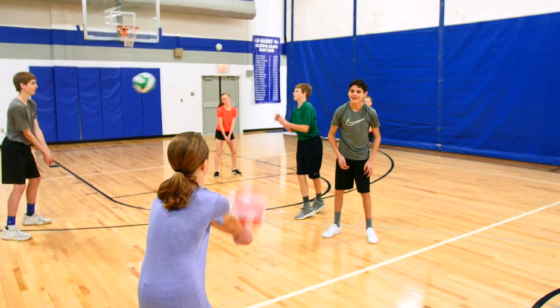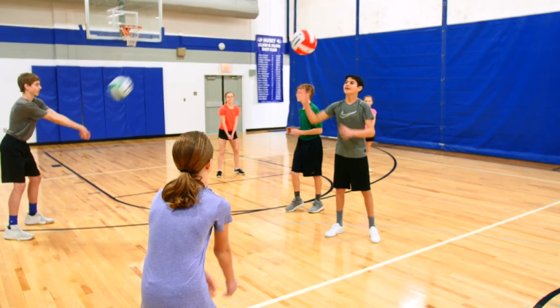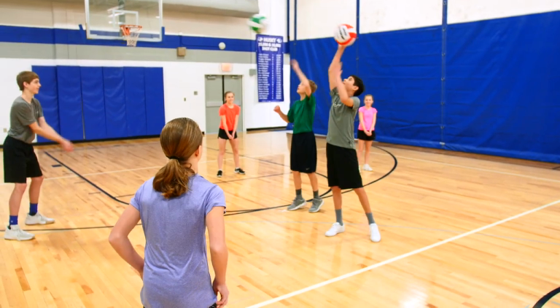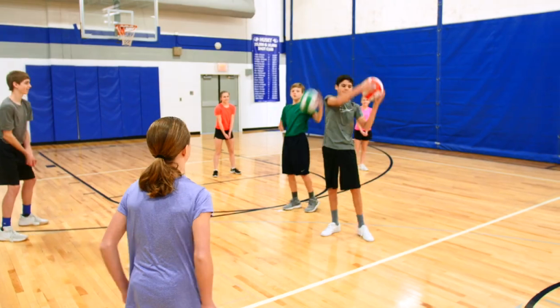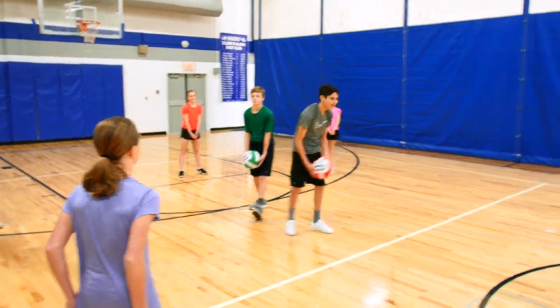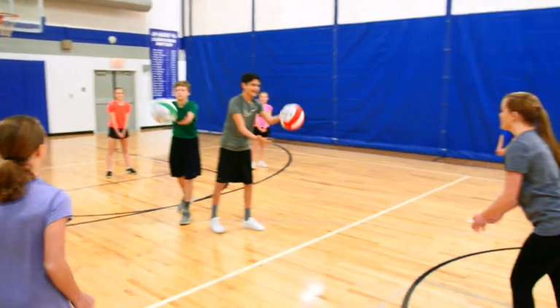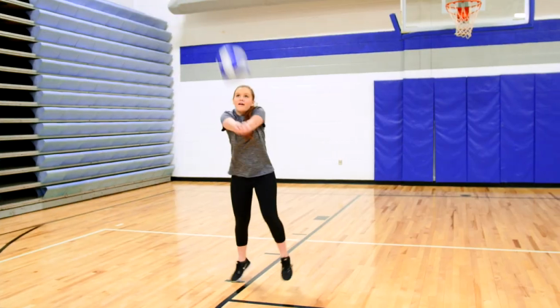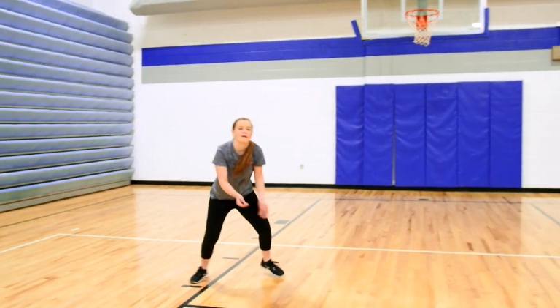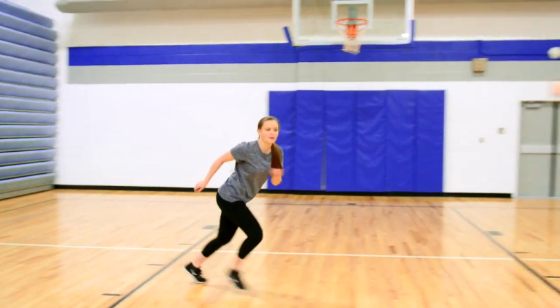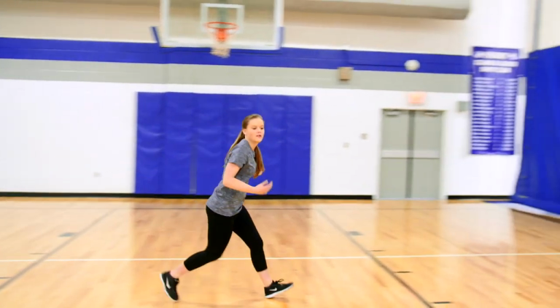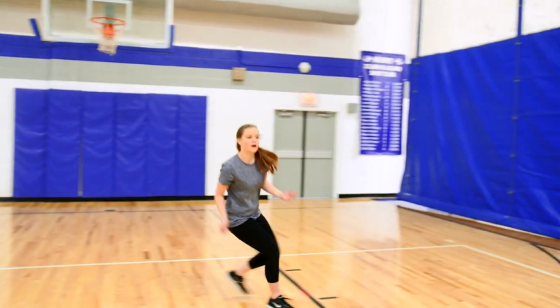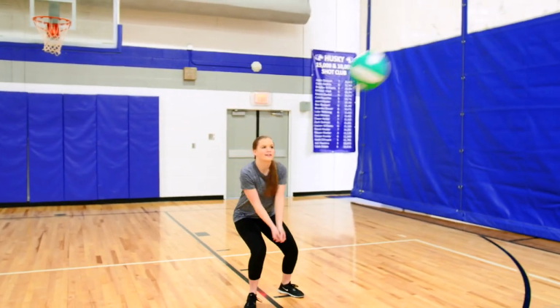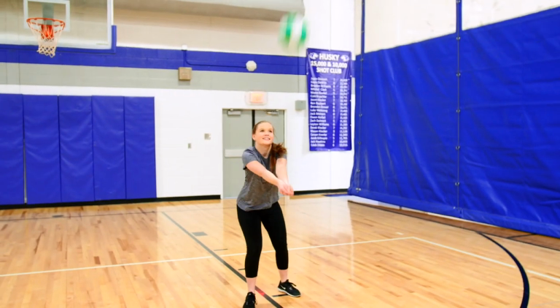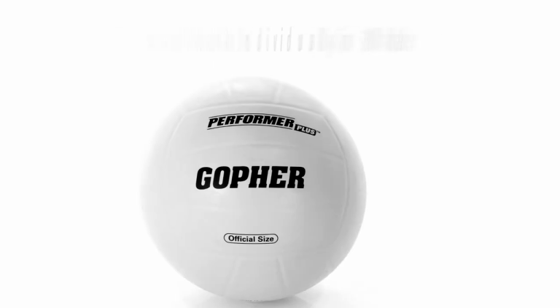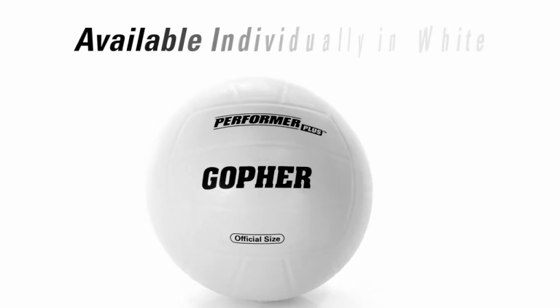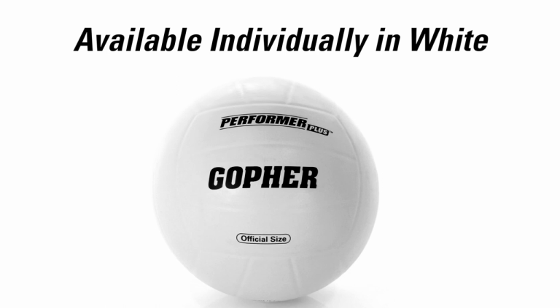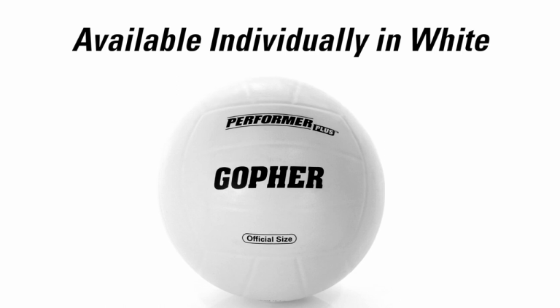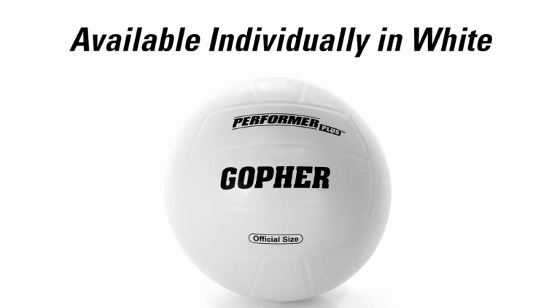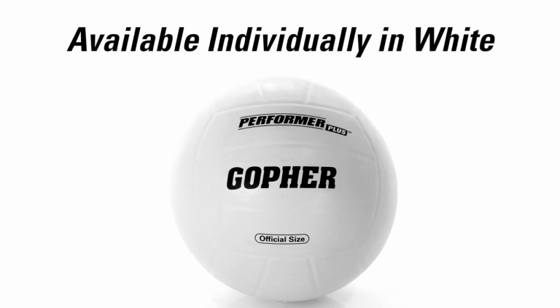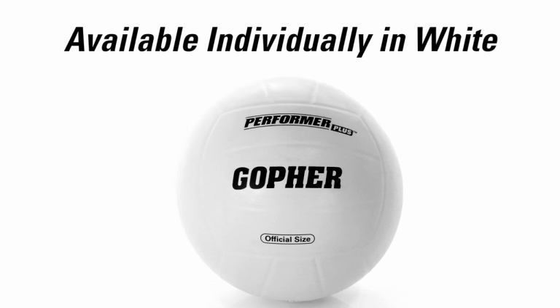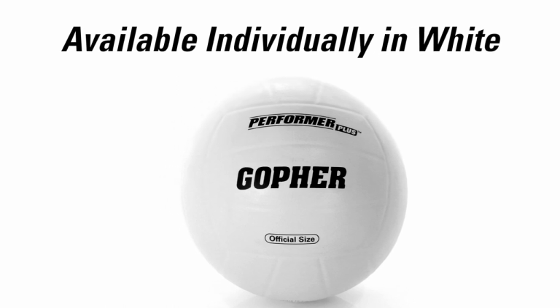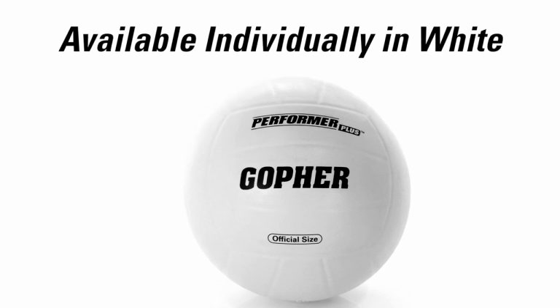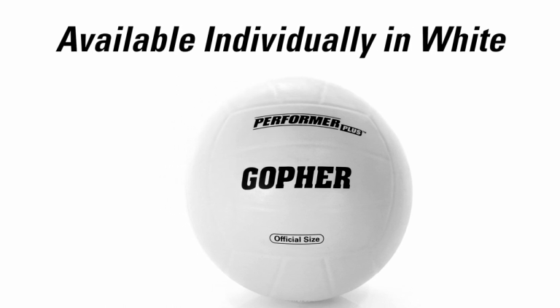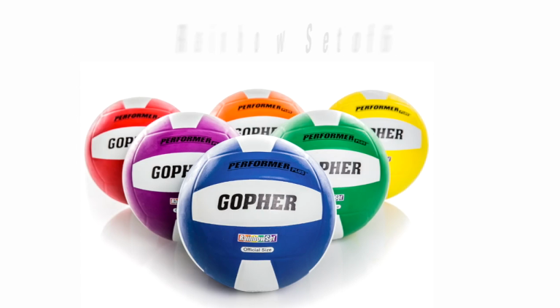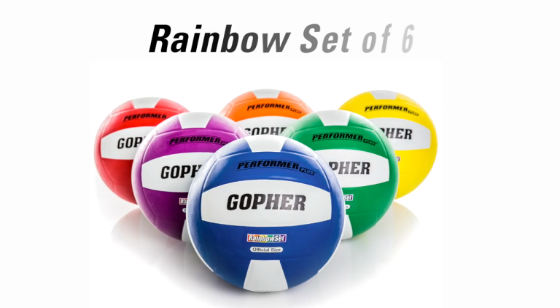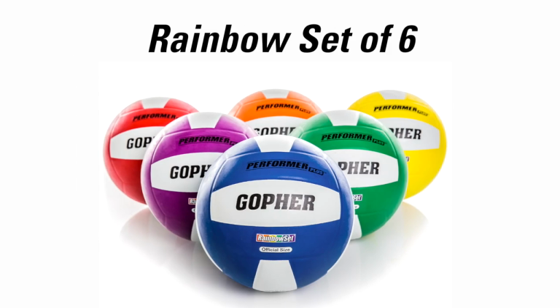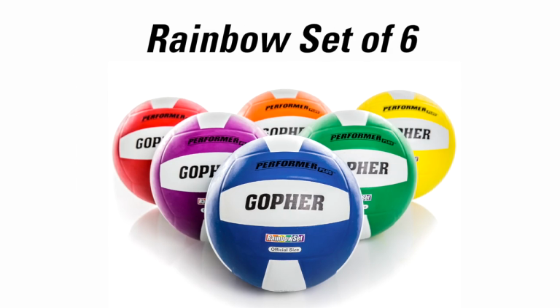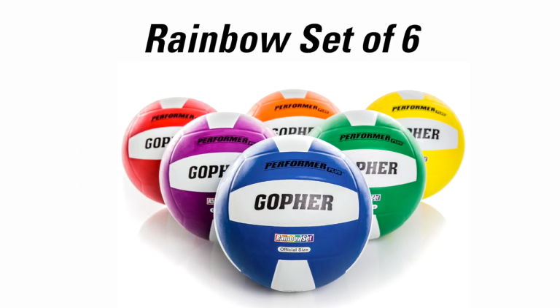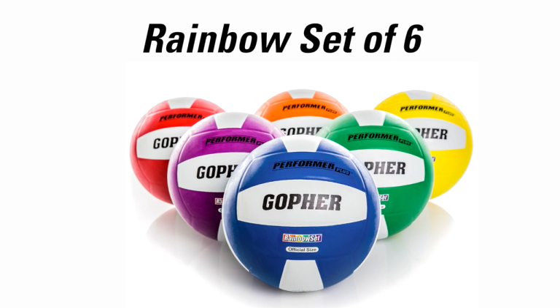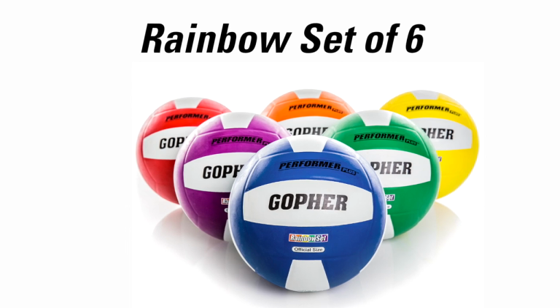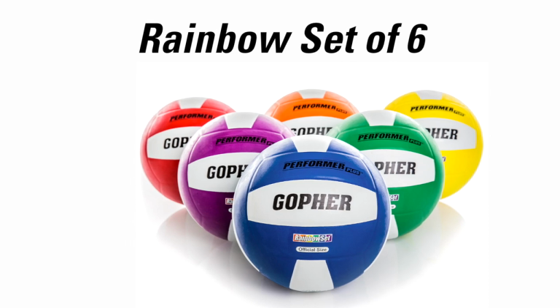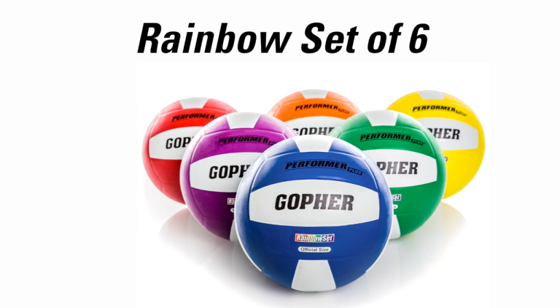Divide a class into color-coded teams or incorporate the vivid colors into fun games and activities. Gopher Performer Plus Volleyballs are available individually in white or in a rainbow set of six for bright fun on the court.